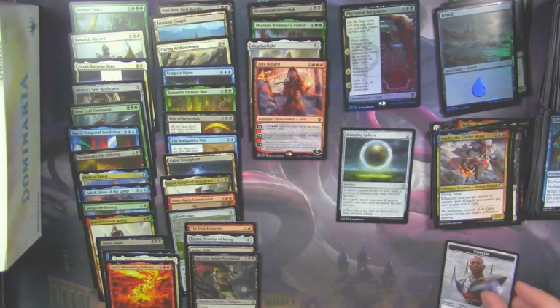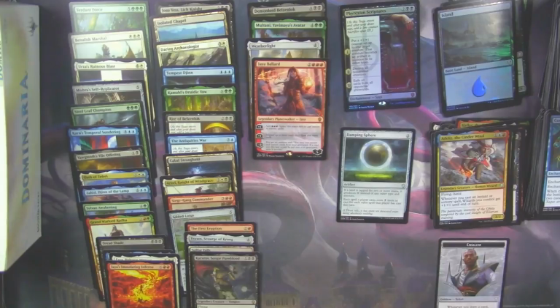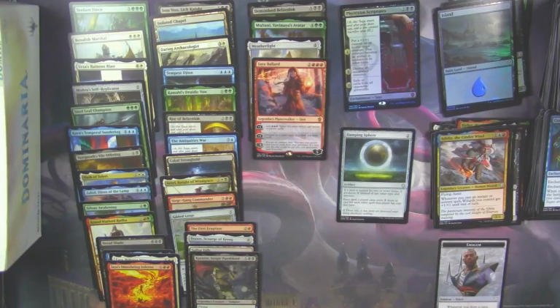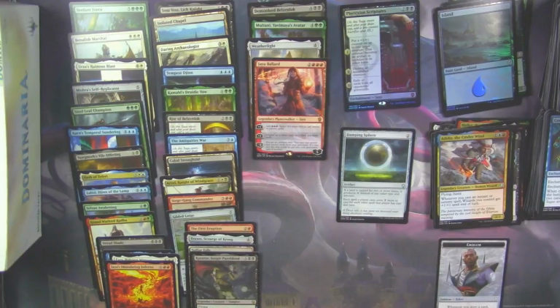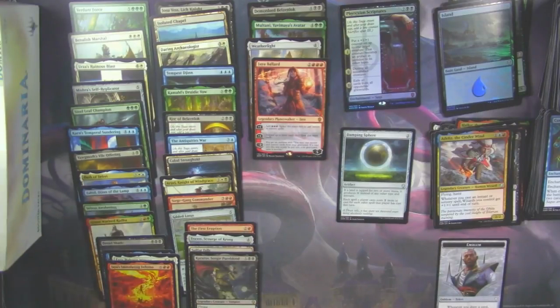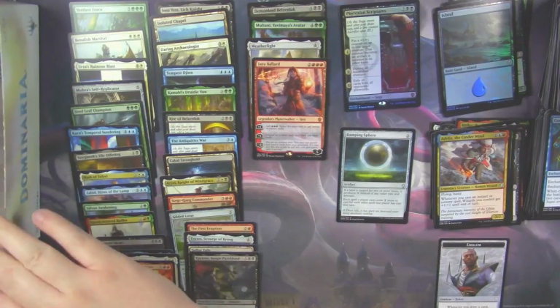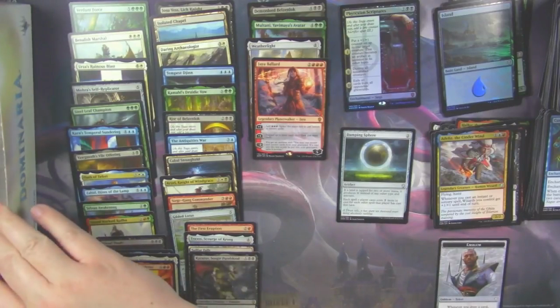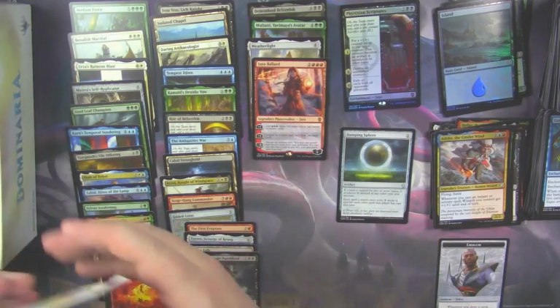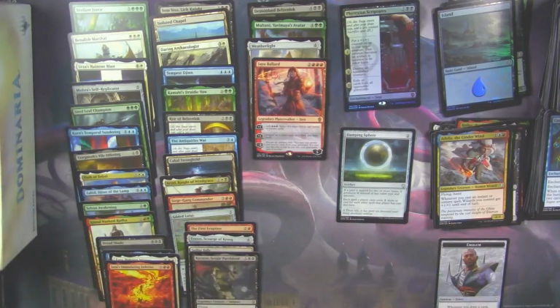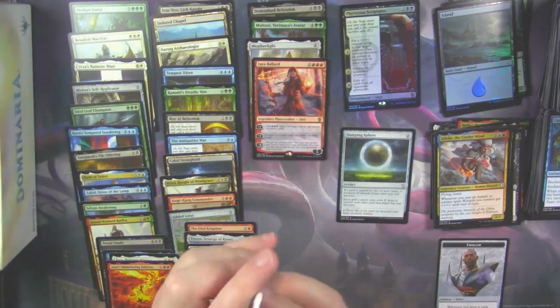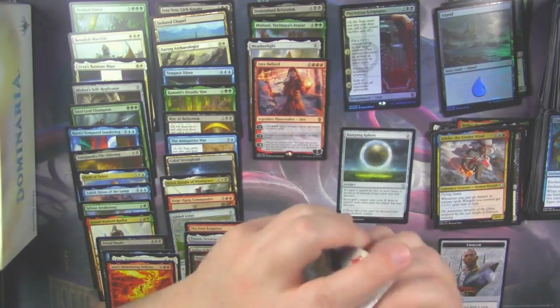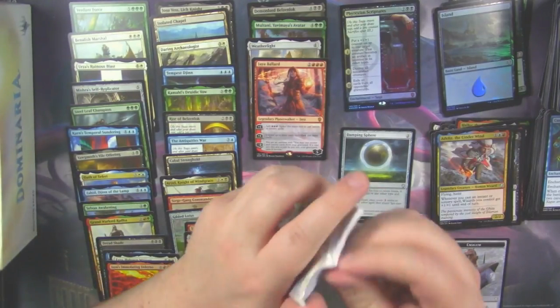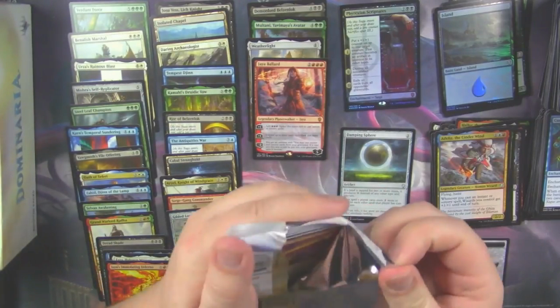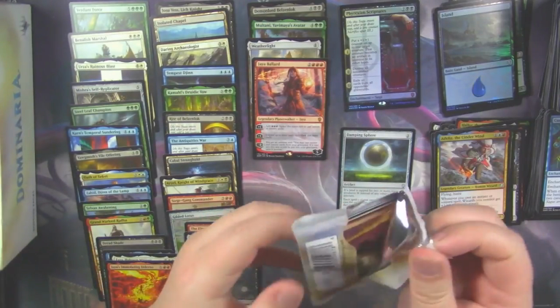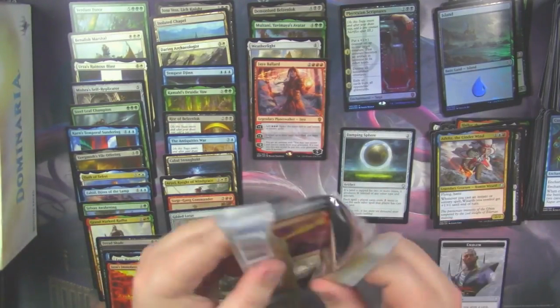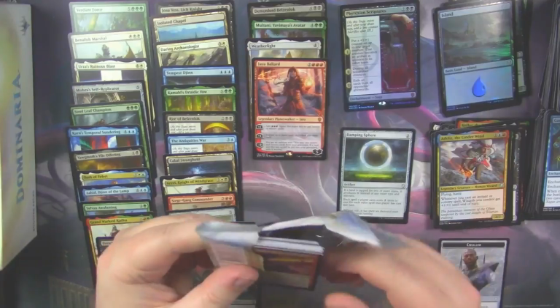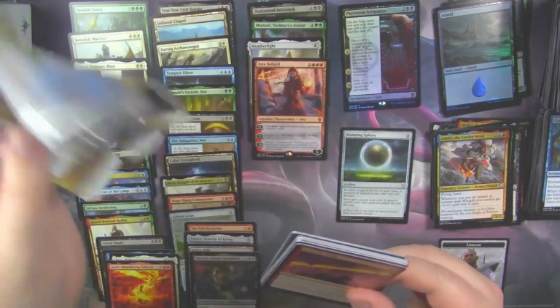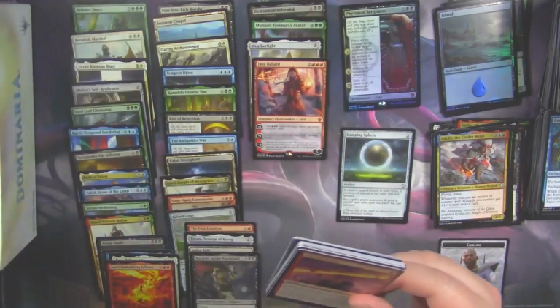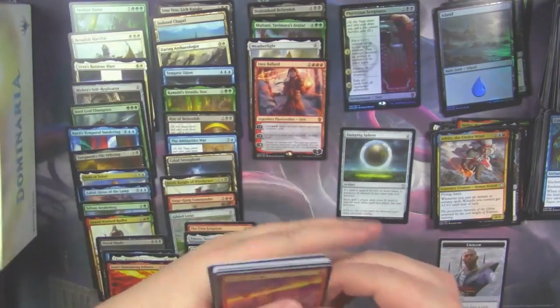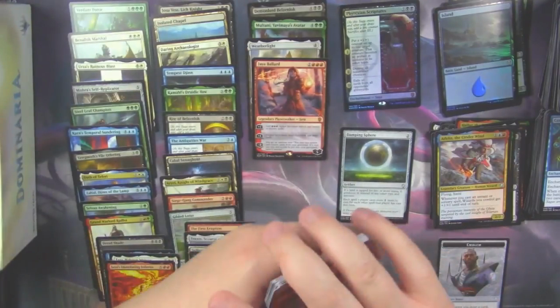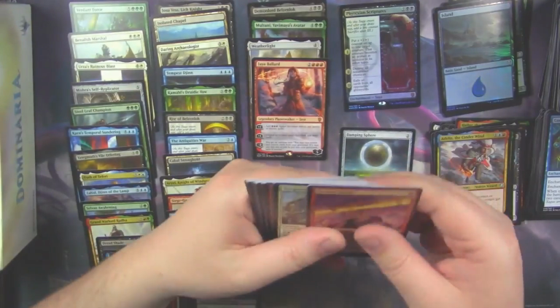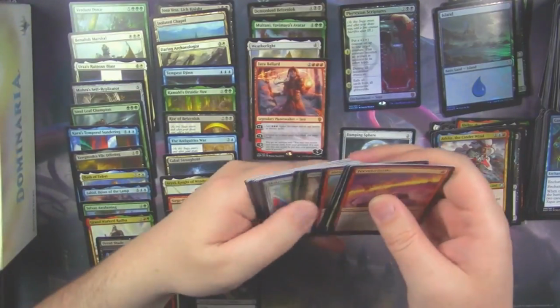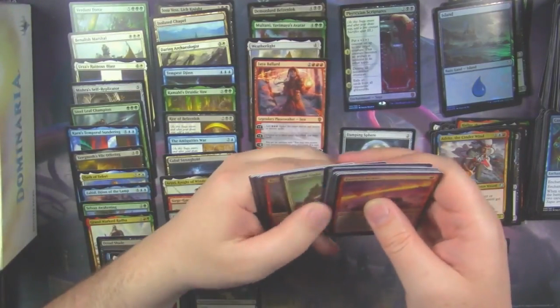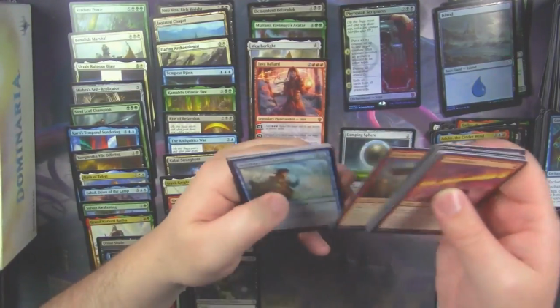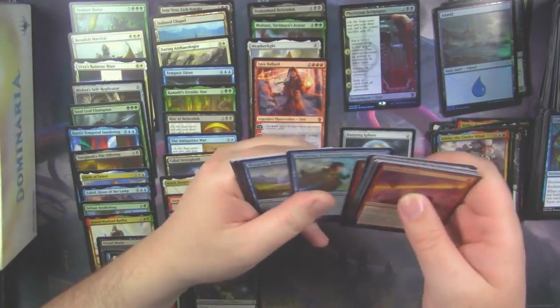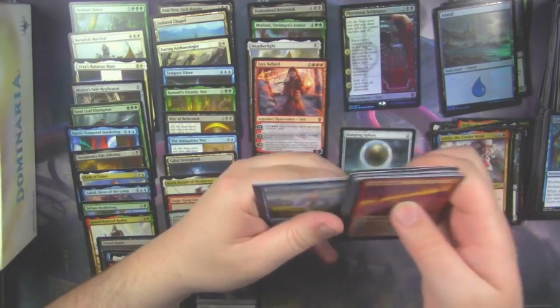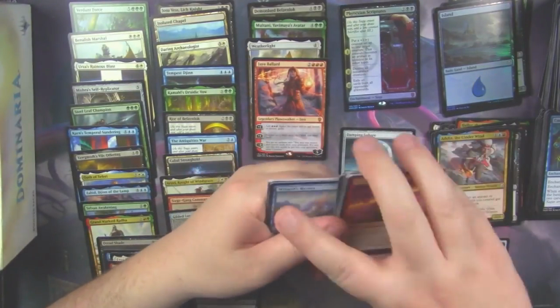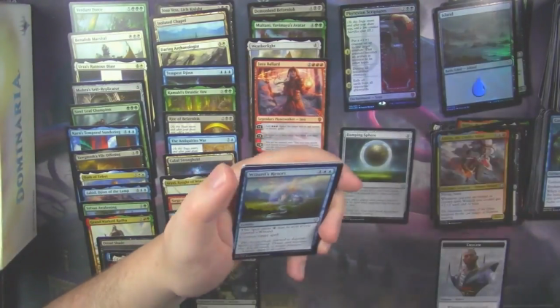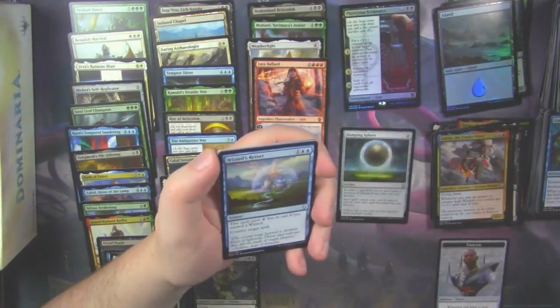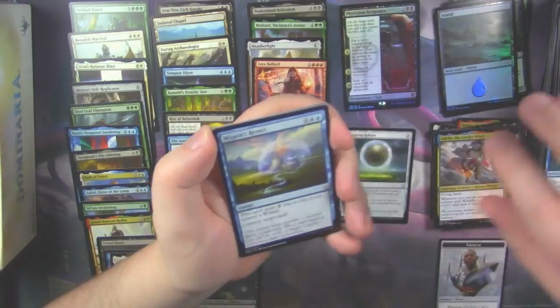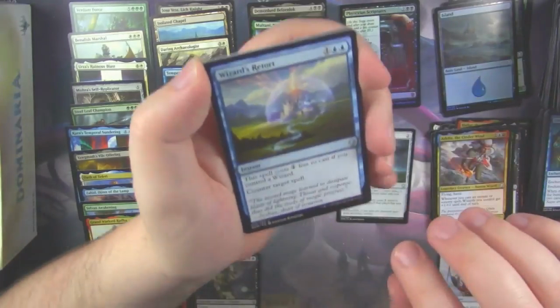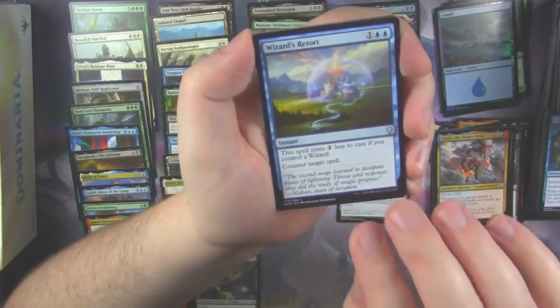A Teferi Emblem — there you go. Those are pretty rare from what I understand. There's also a Karn Emblem — I think I'm not crazy about that, I think there is a Karn Emblem, I just don't think I've seen one.